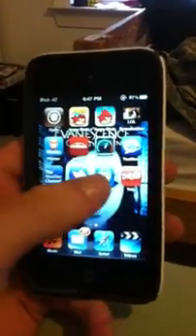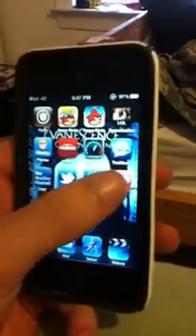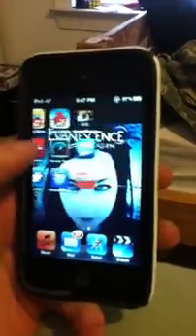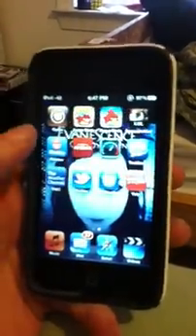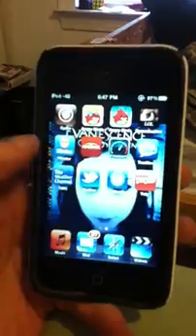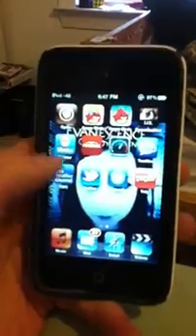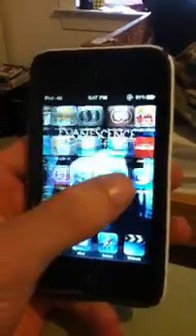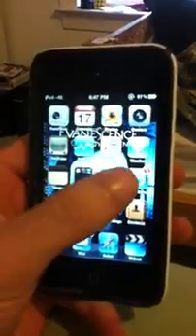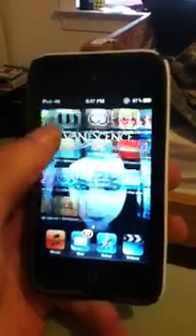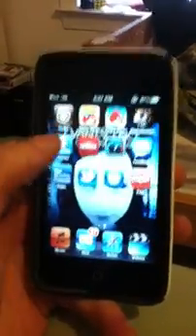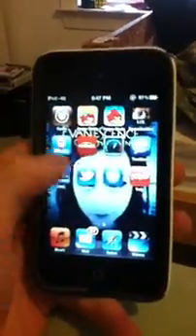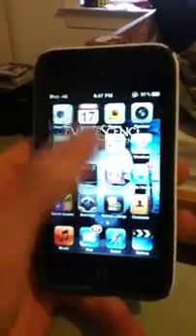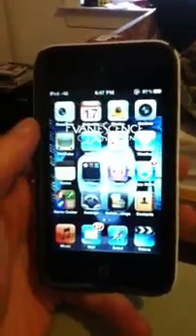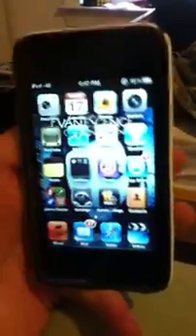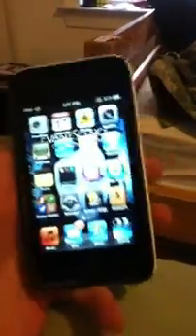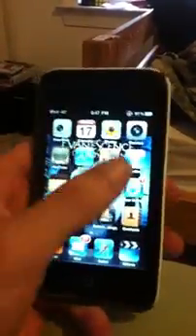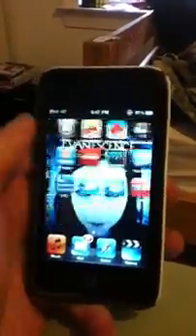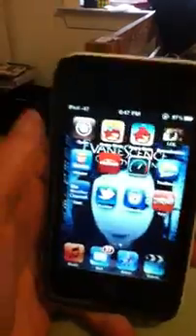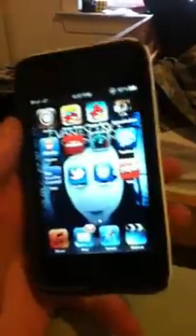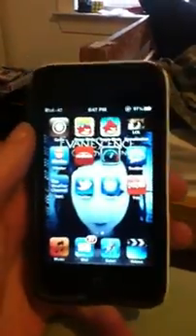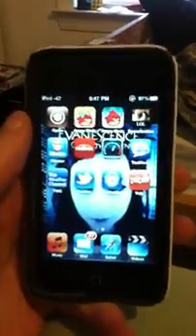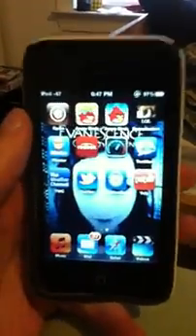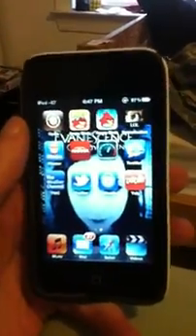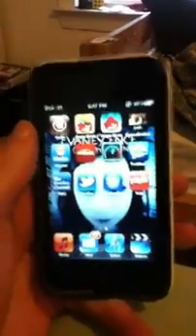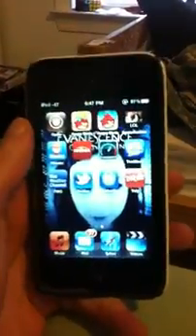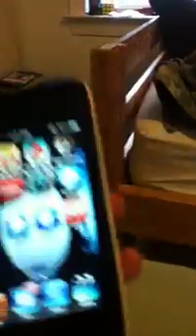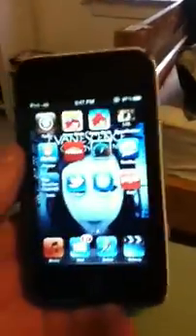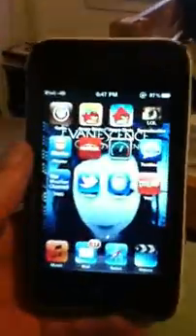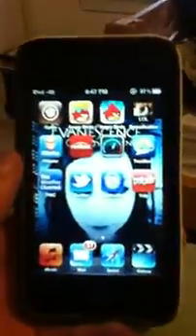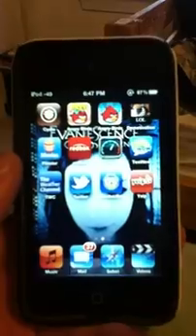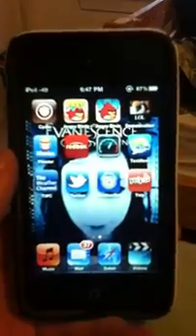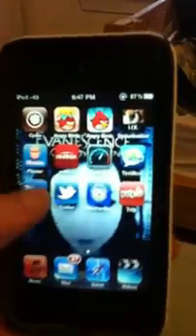It also fixed Winterboard — I don't have Winterboard installed yet, but it has fixed it. You can do themes and stuff now. The mobile substrate was messed up in the first one, but they fixed it in the second one, so you don't have to worry about that either.